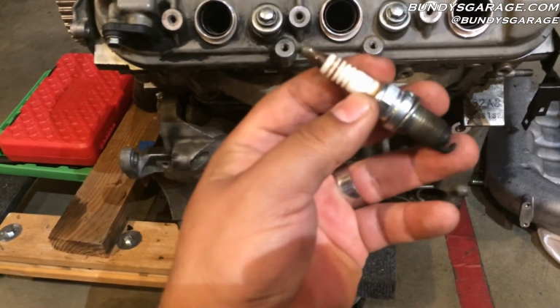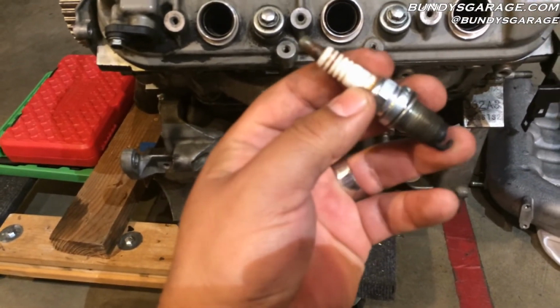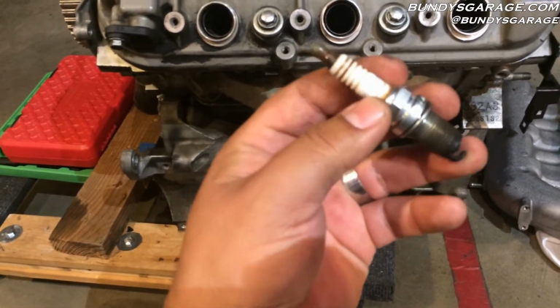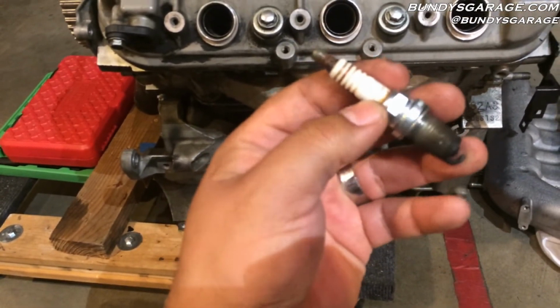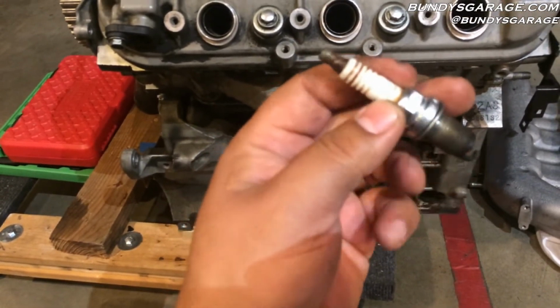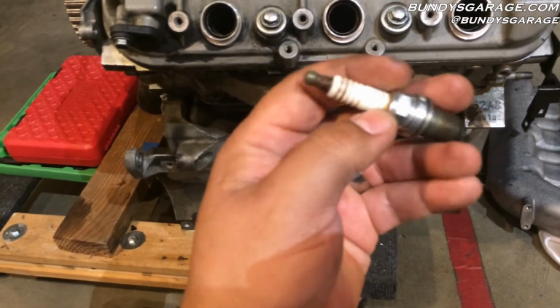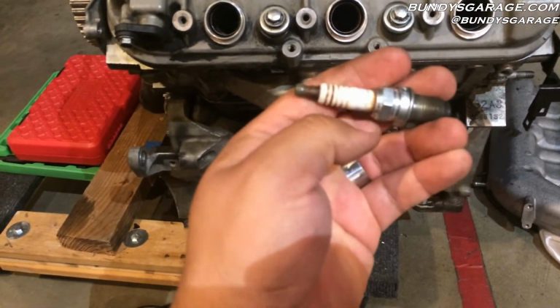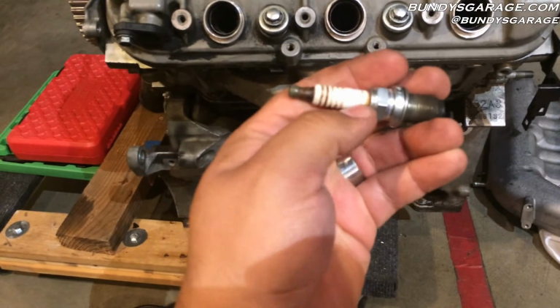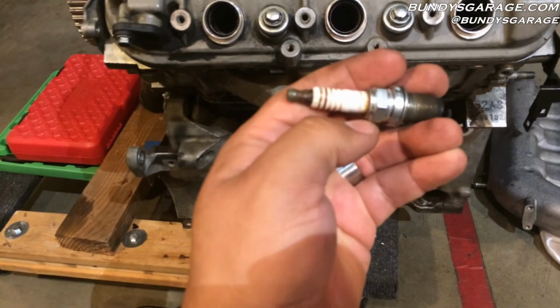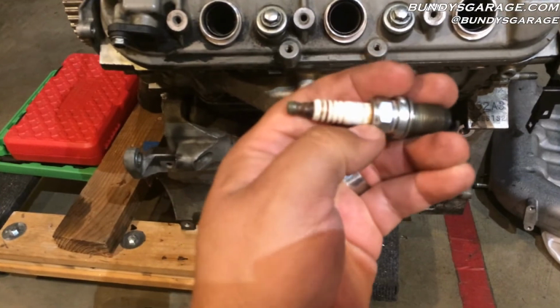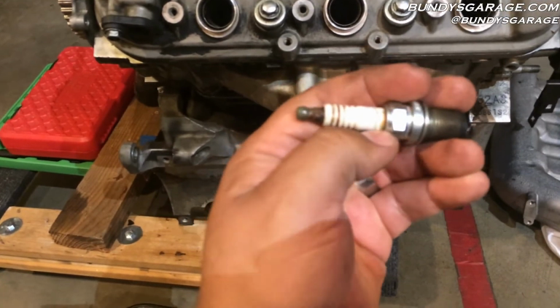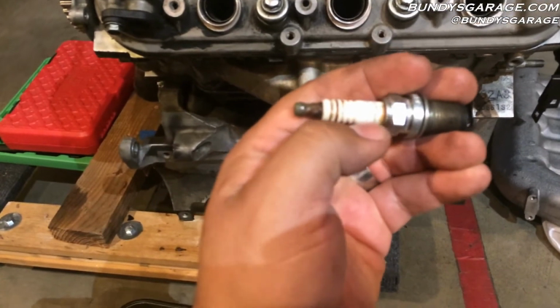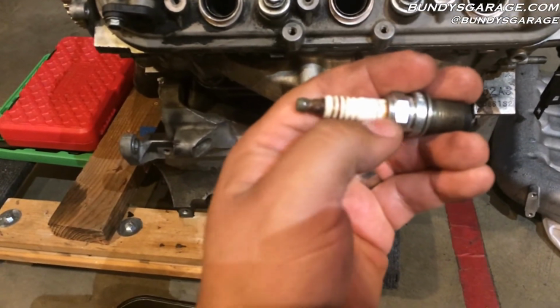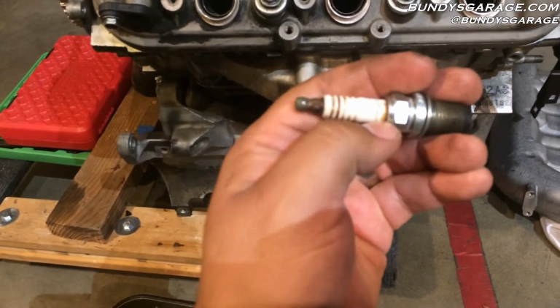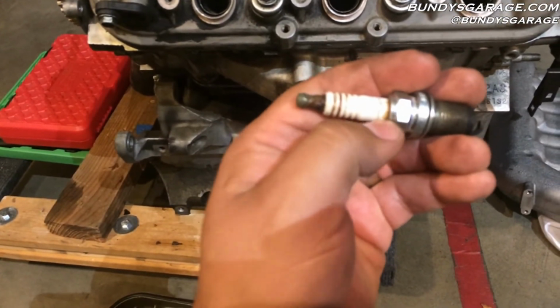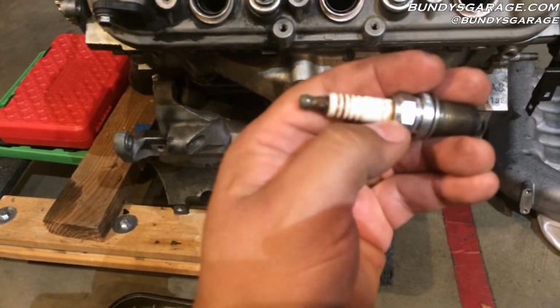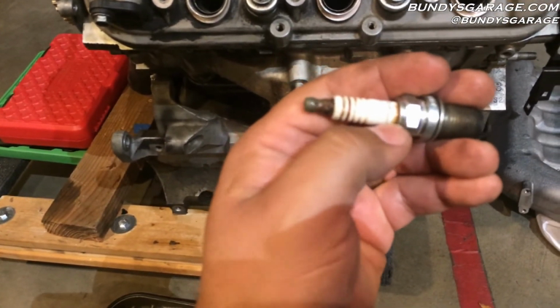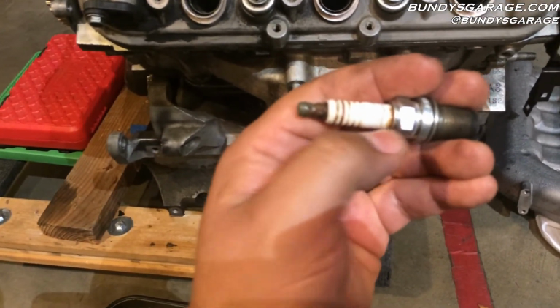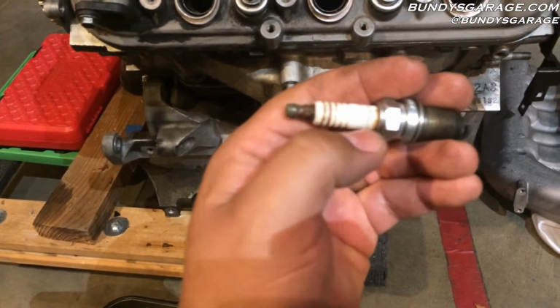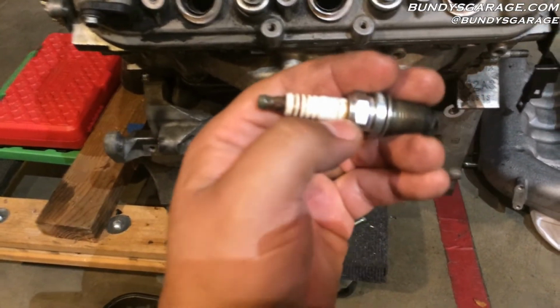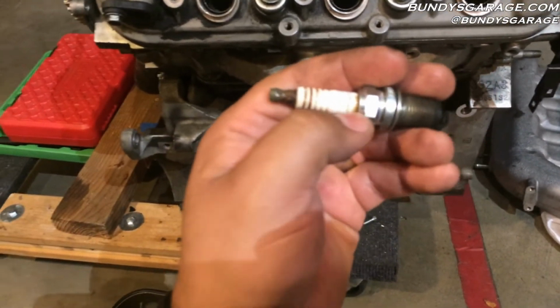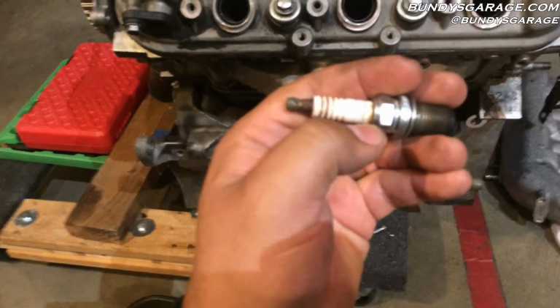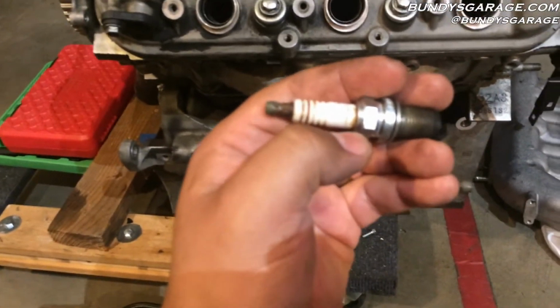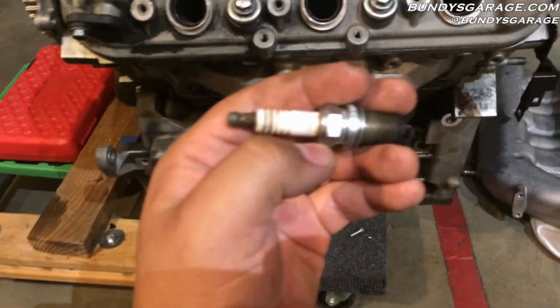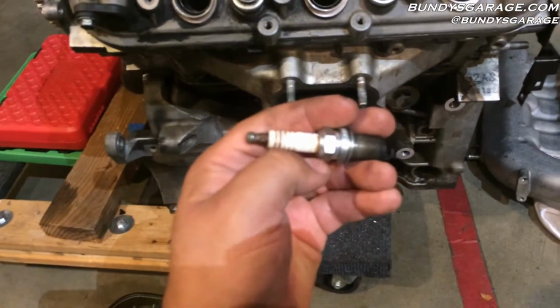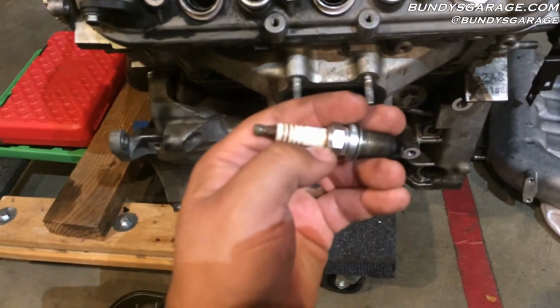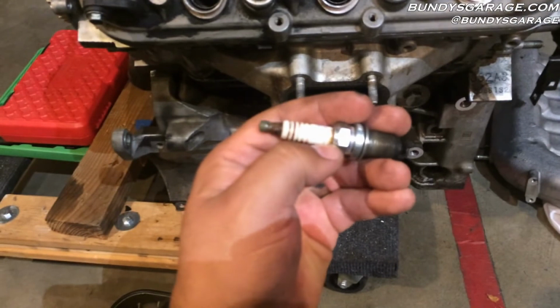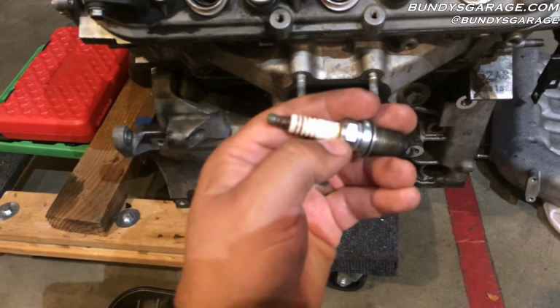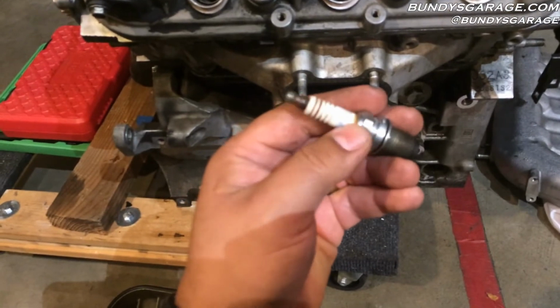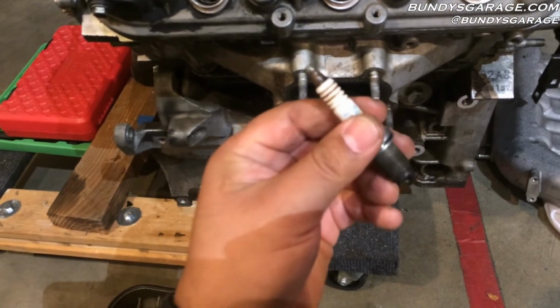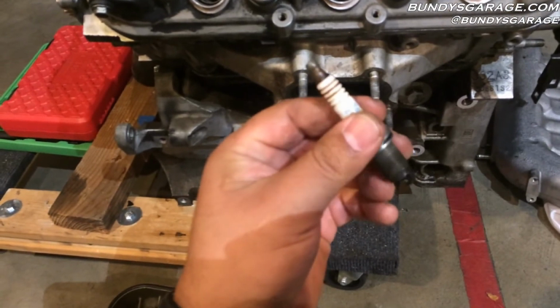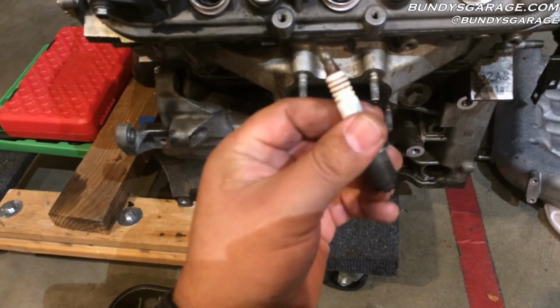Always check and make sure that right where the porcelain meets the metal — right where my thumb's tapping — that it's not cracked, because it can lead to a misfire that you'll never find.